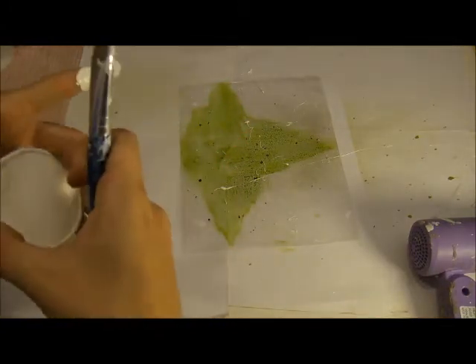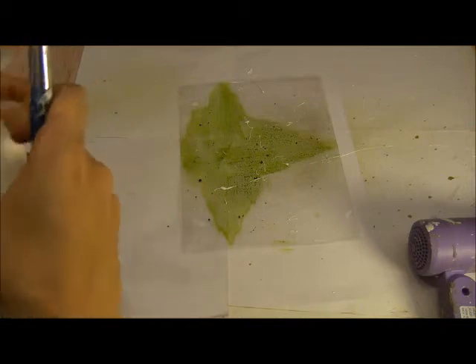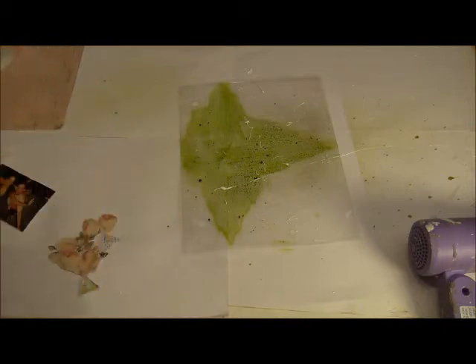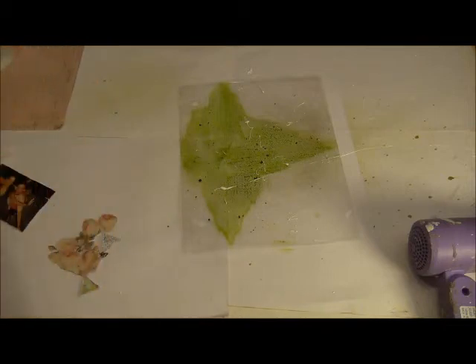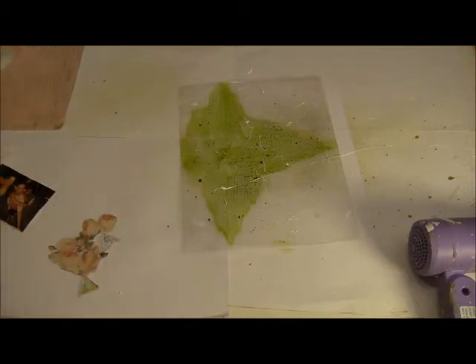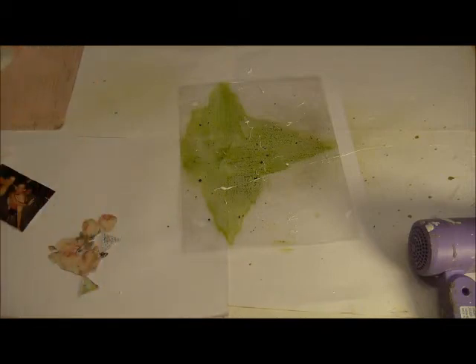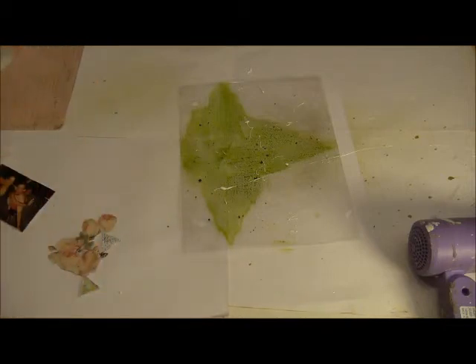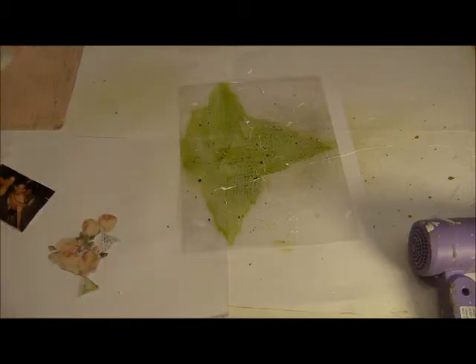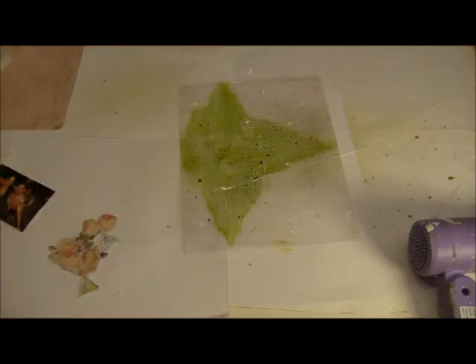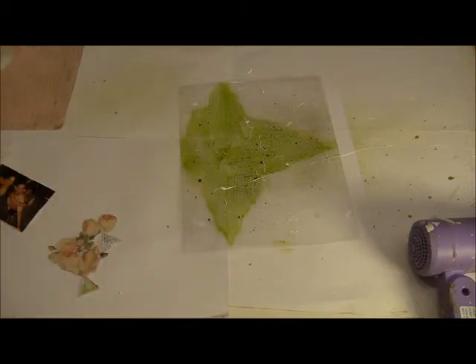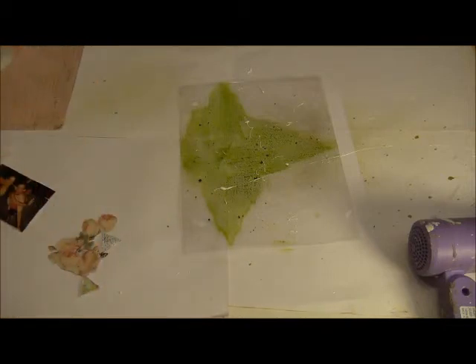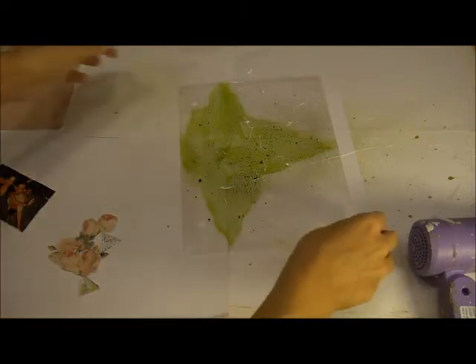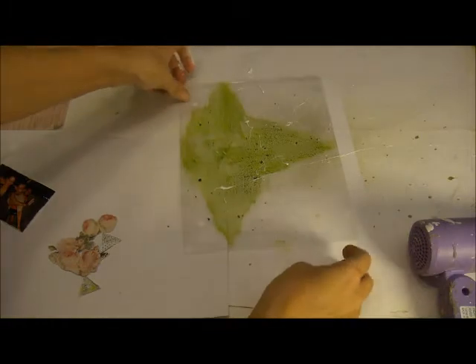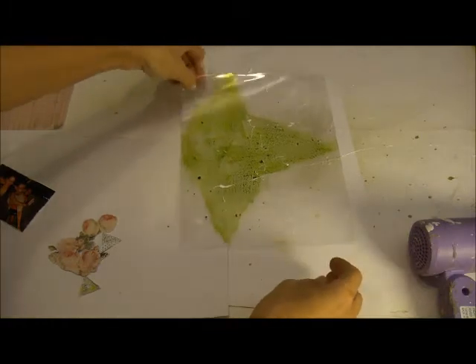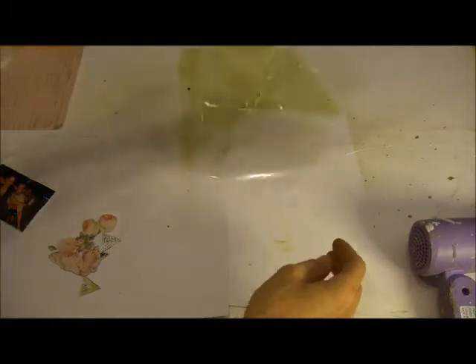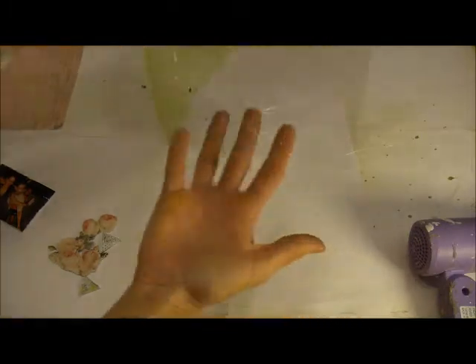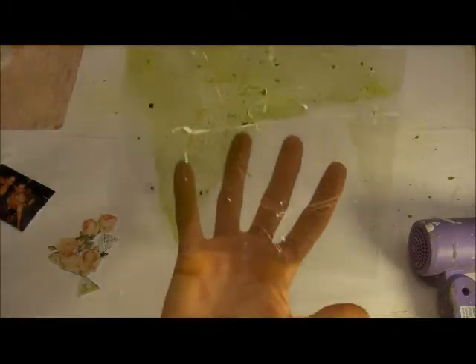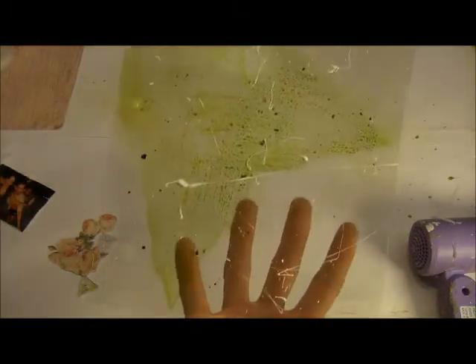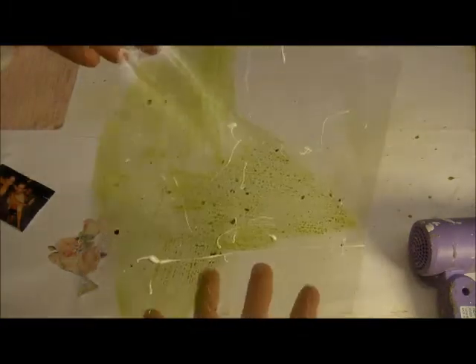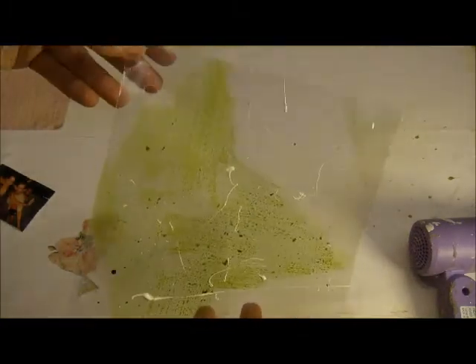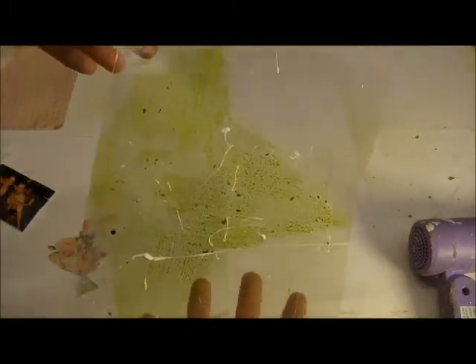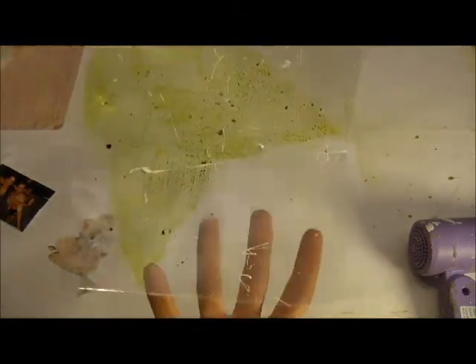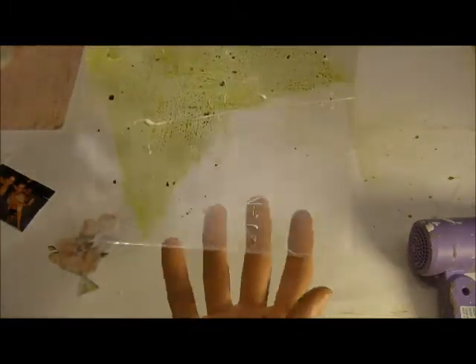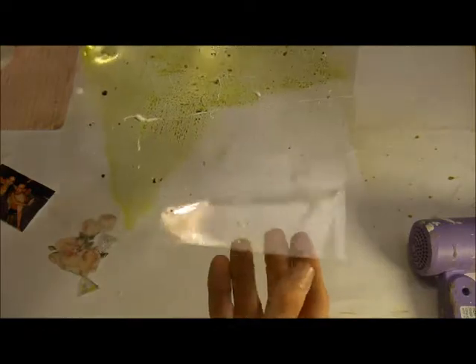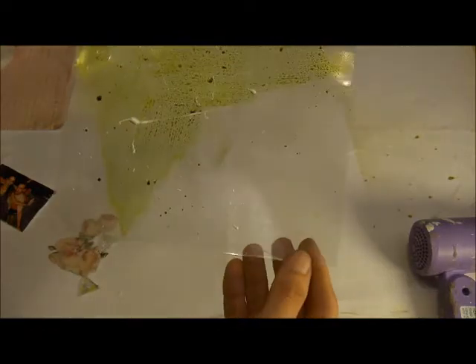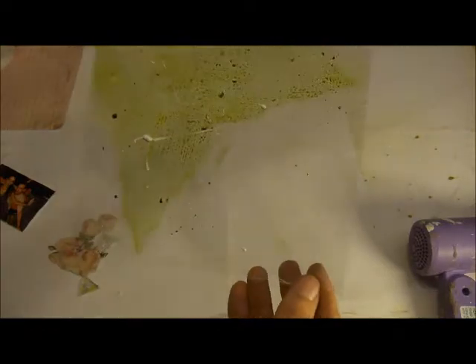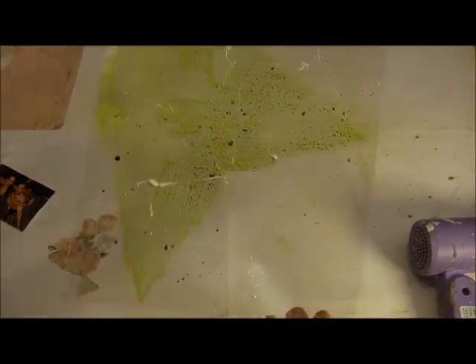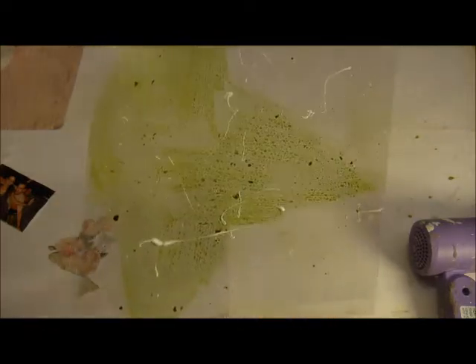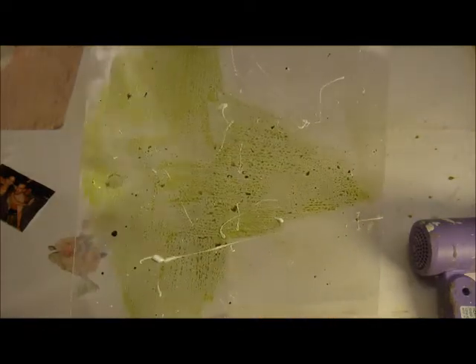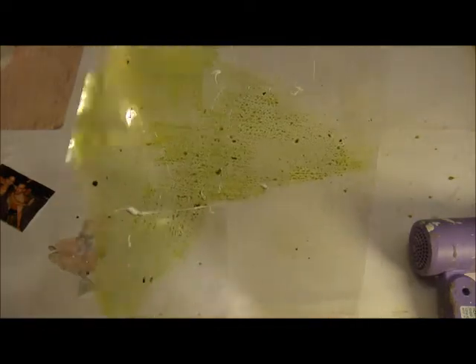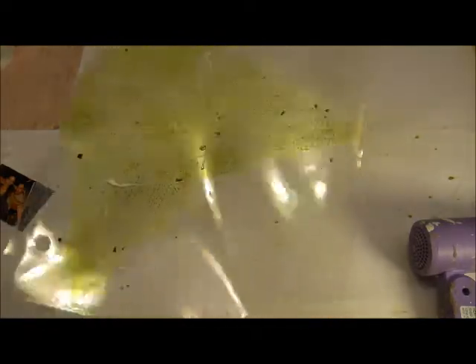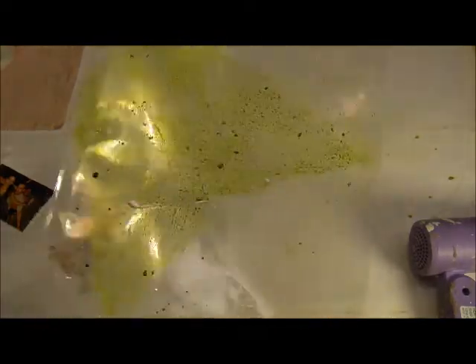Just add as much or as little as you like on there. You can see the little splatters of paint — it's just a really fun way to add some more texture and a funky element.